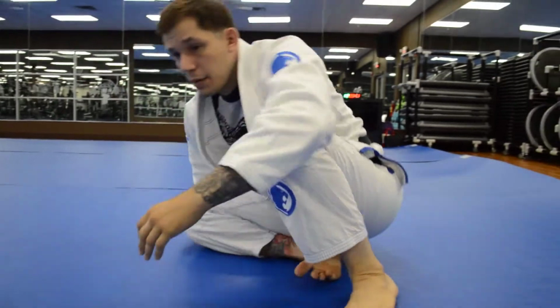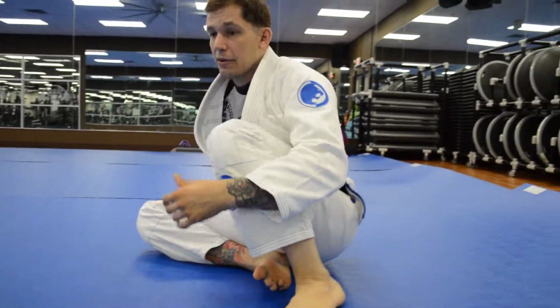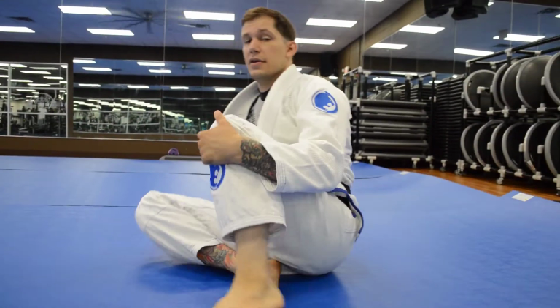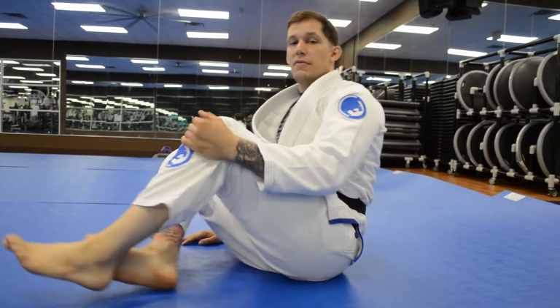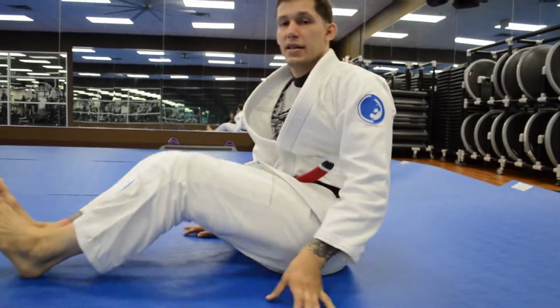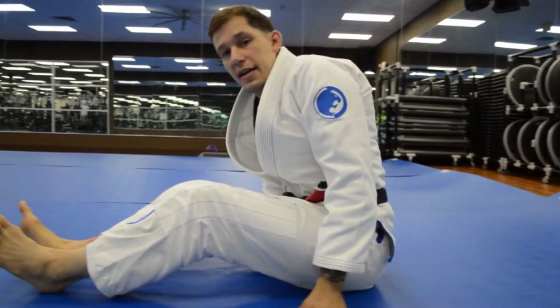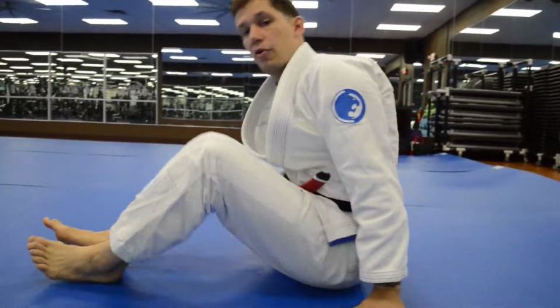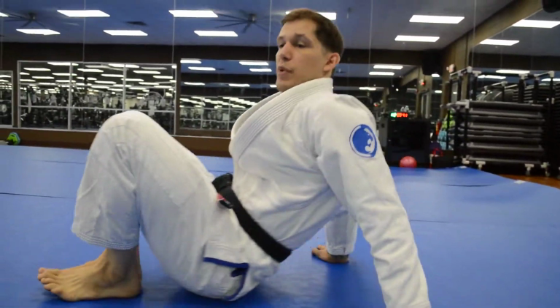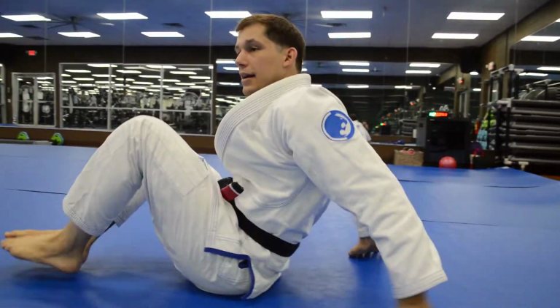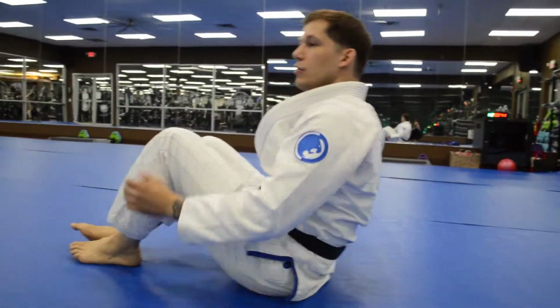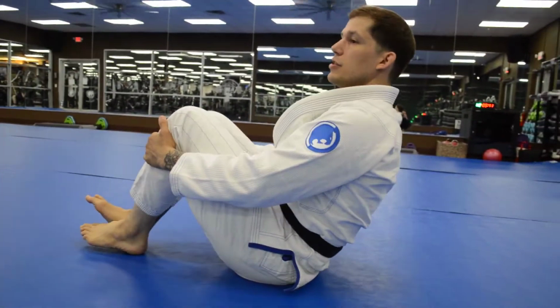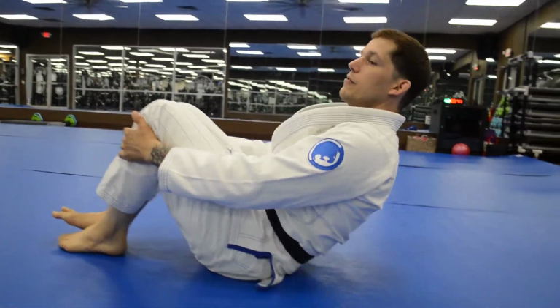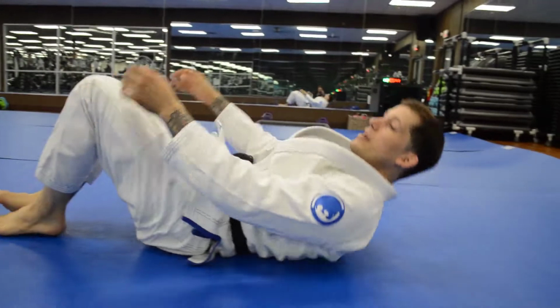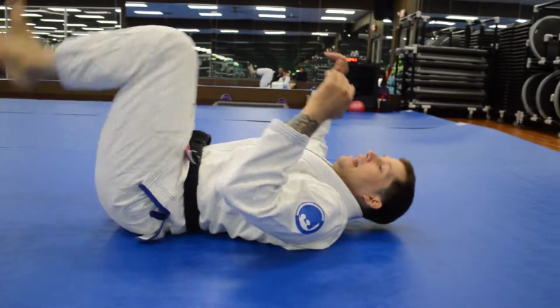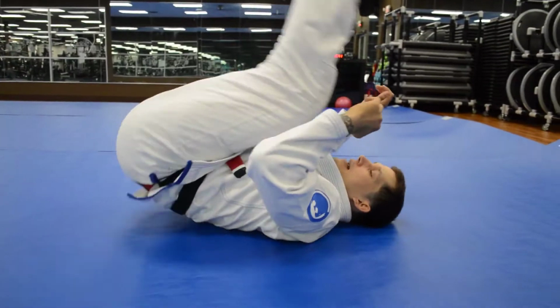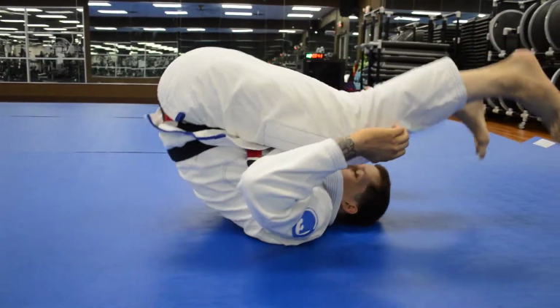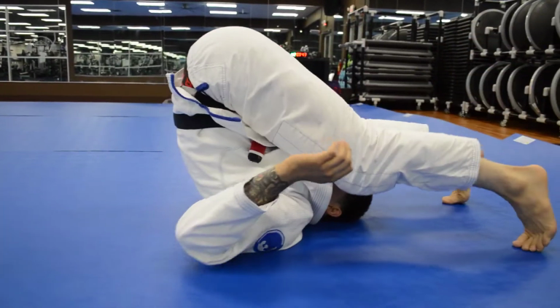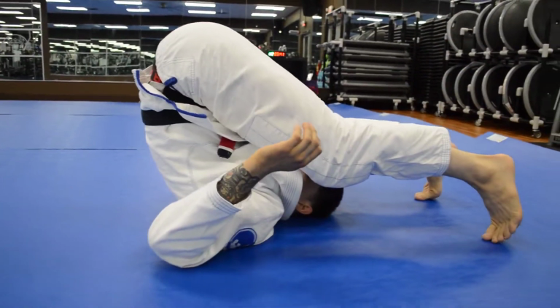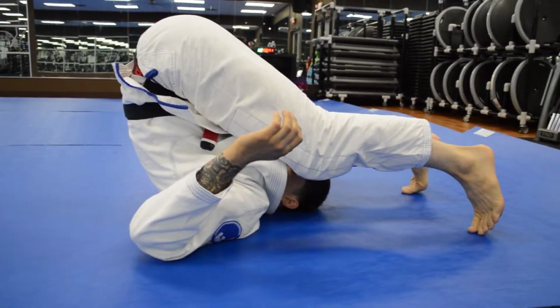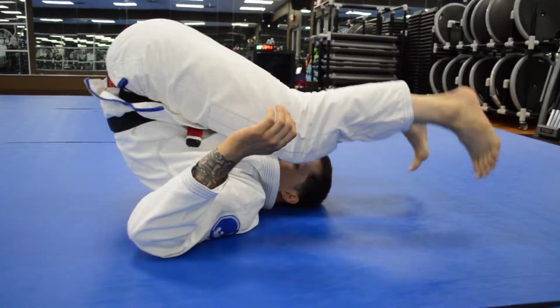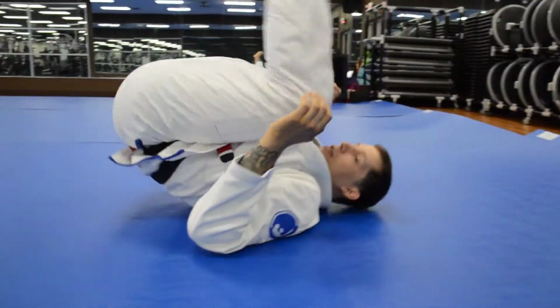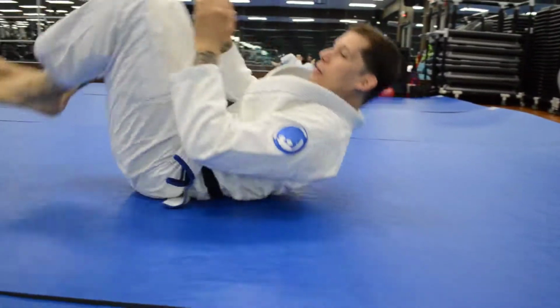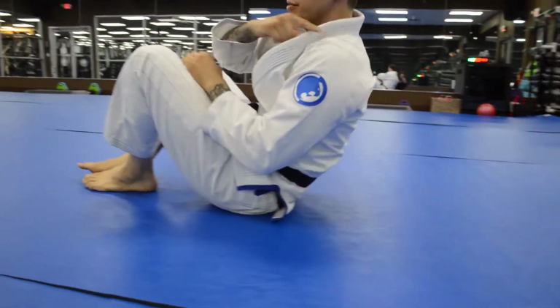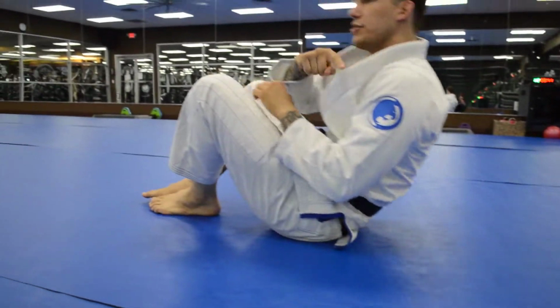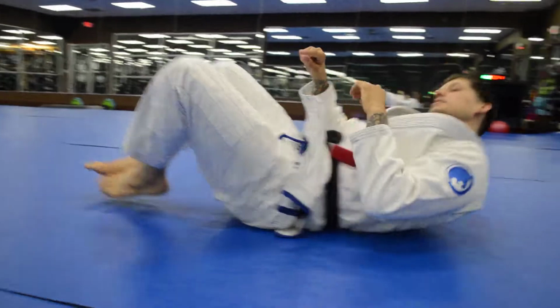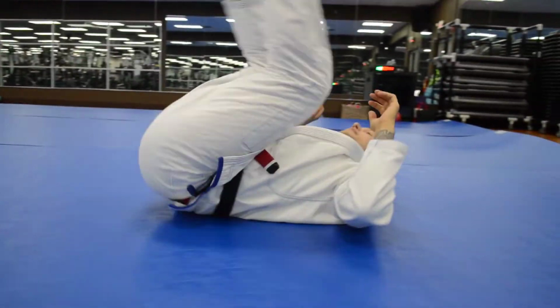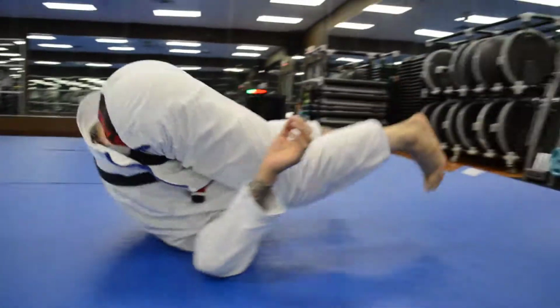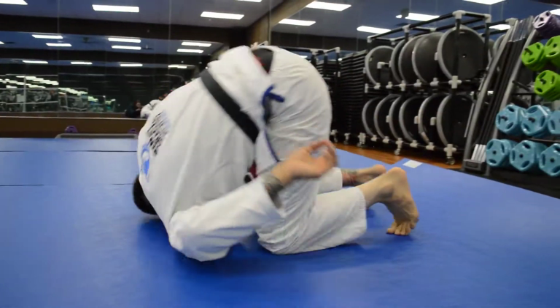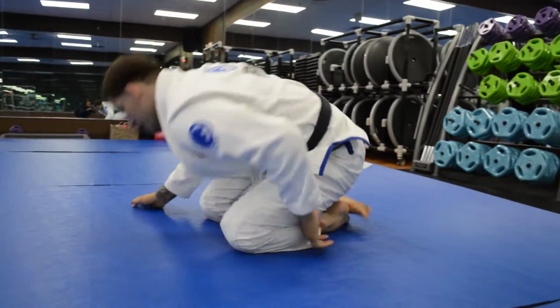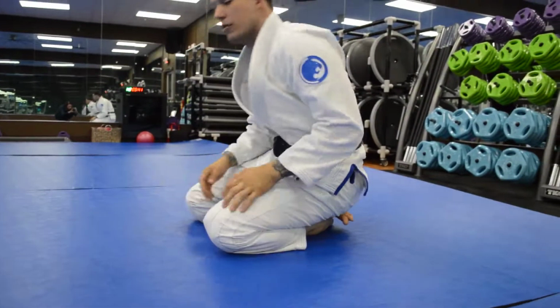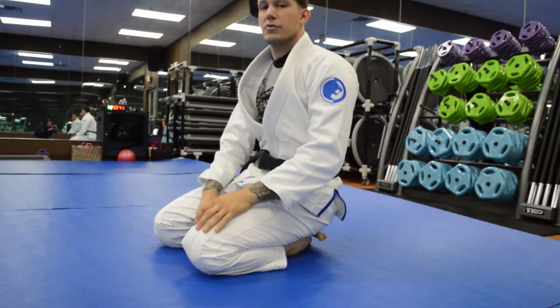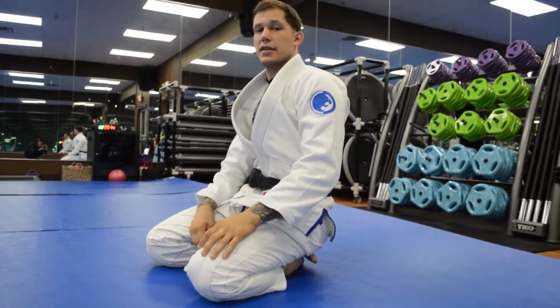Coming backwards — if I were to make the mistake of rolling over my neck and just fall straight back, it's very hard for me to finish the roll. So what I want to do is just pick a side and roll over the shoulder, just like that.